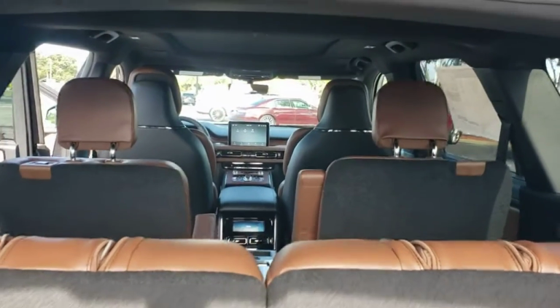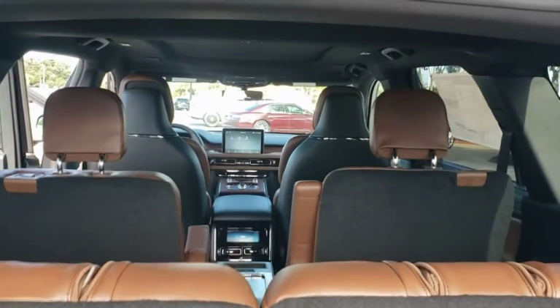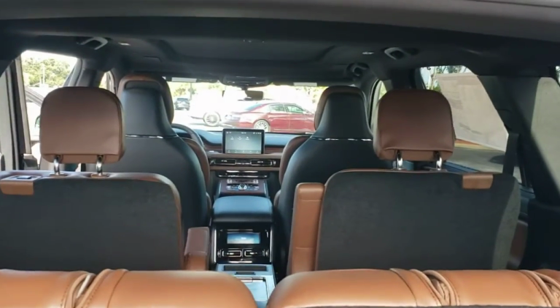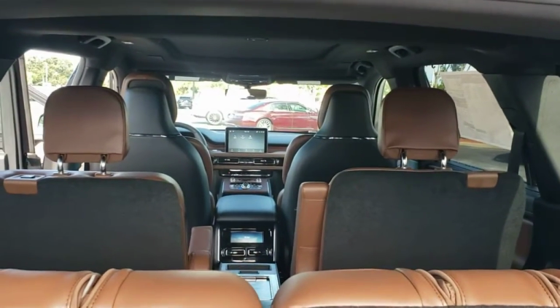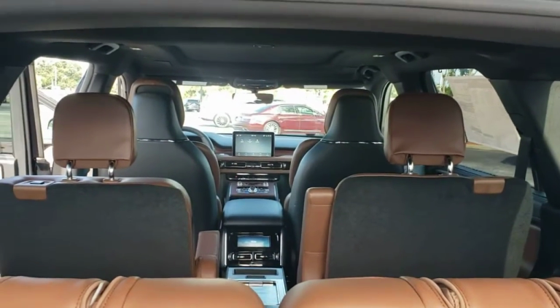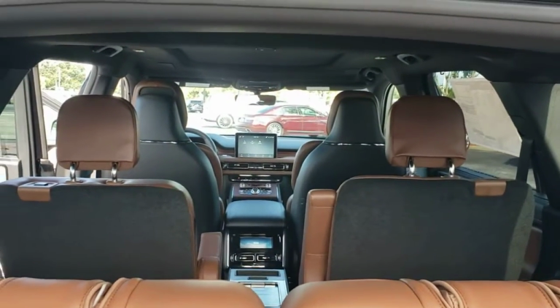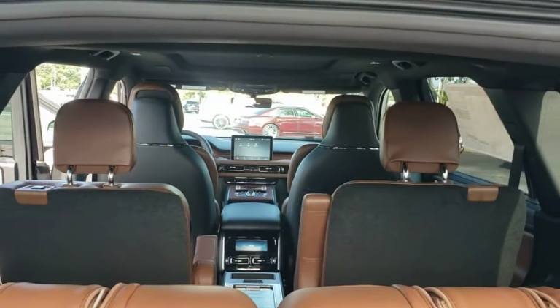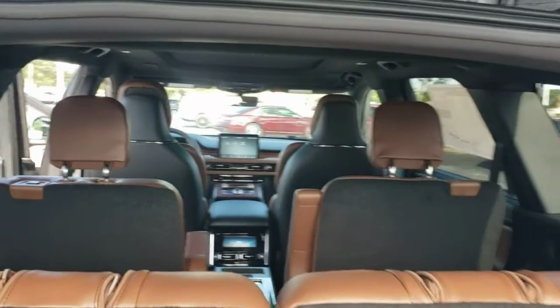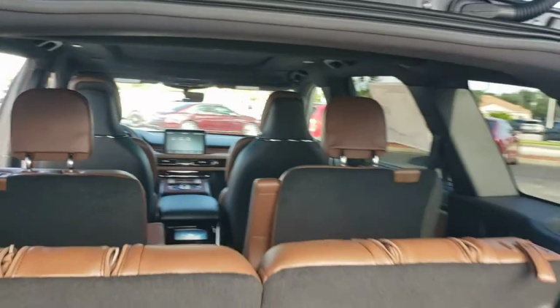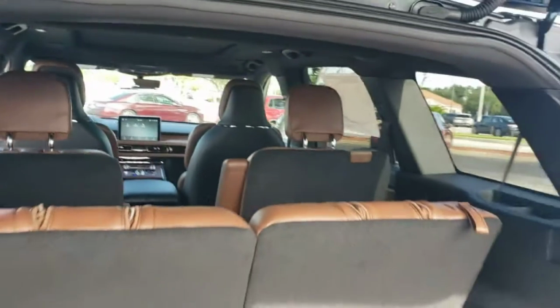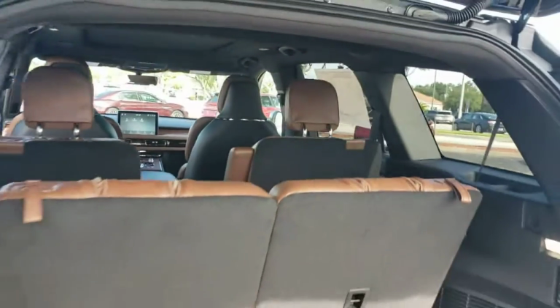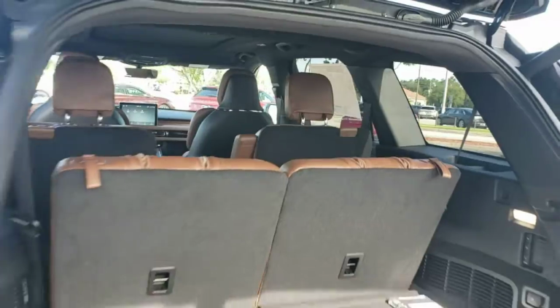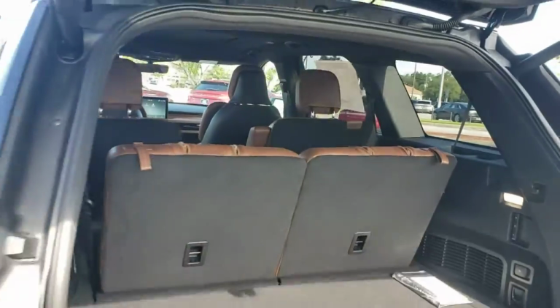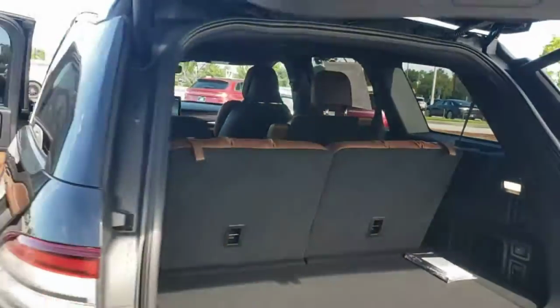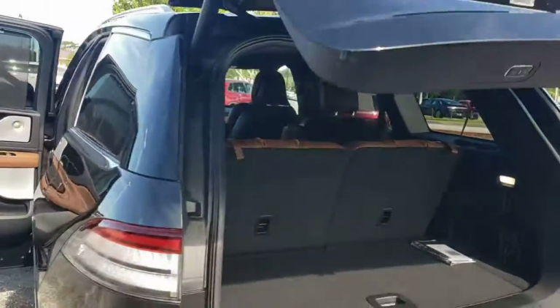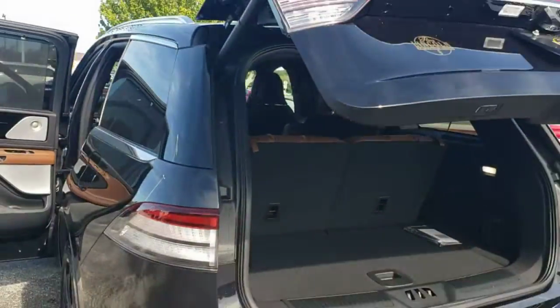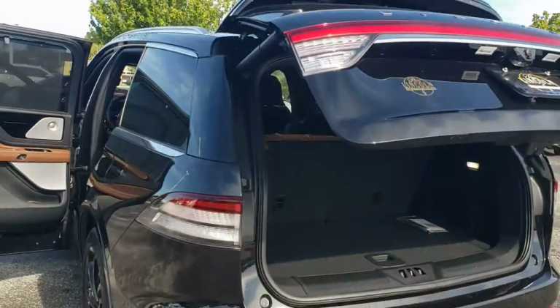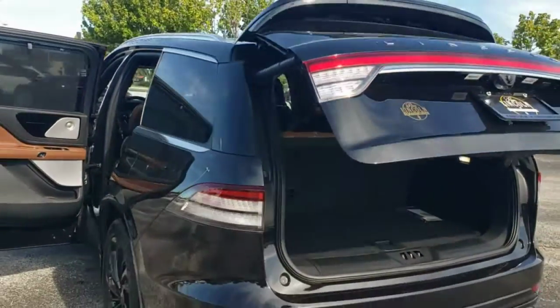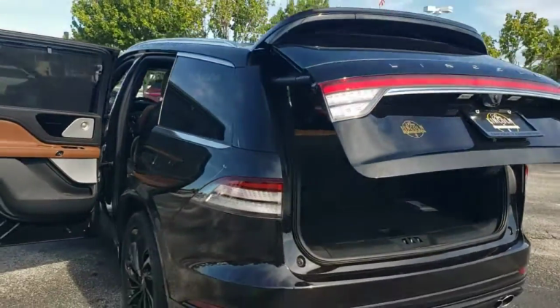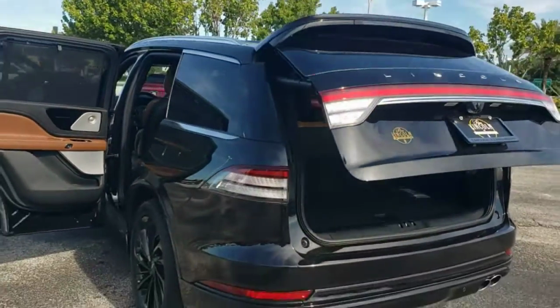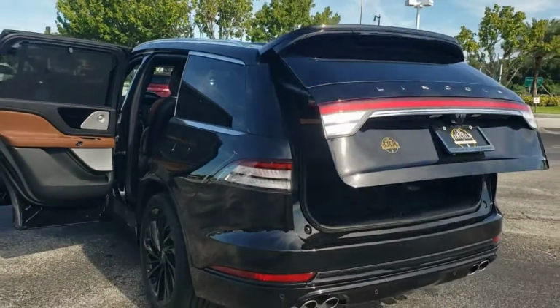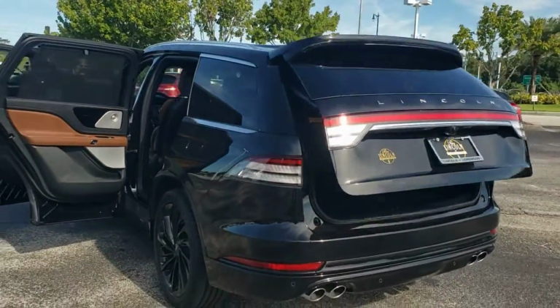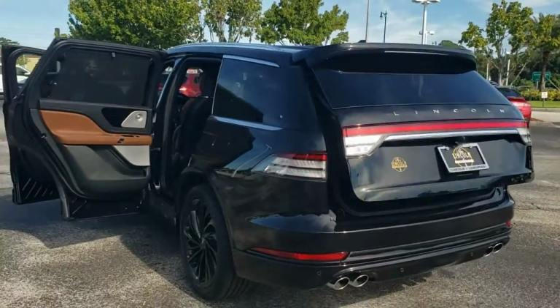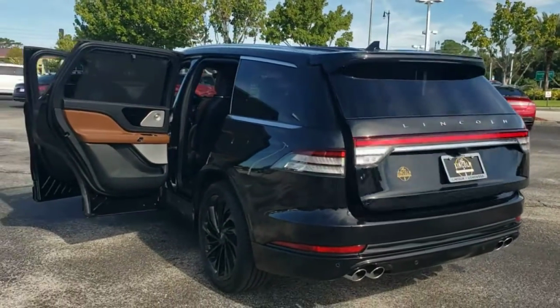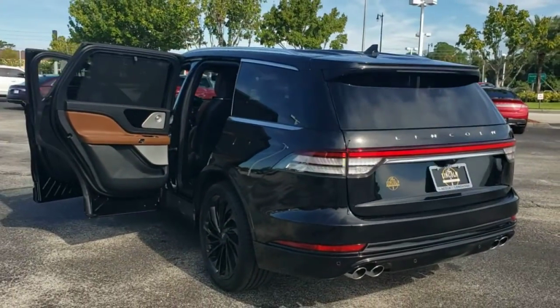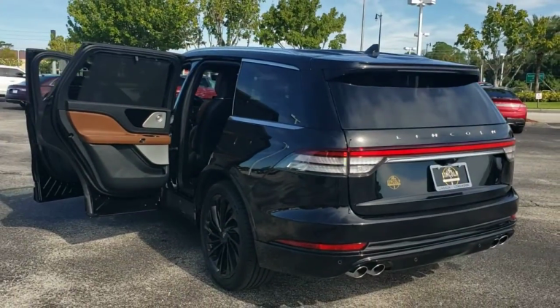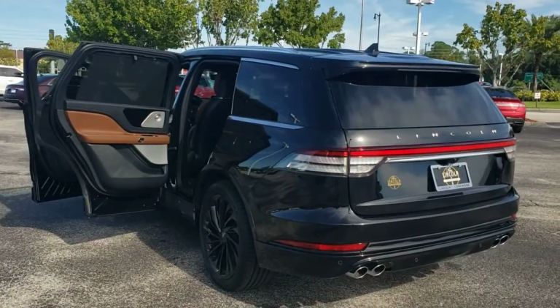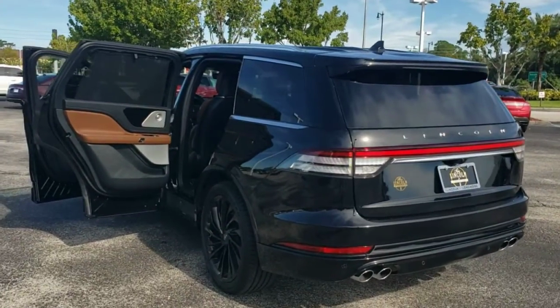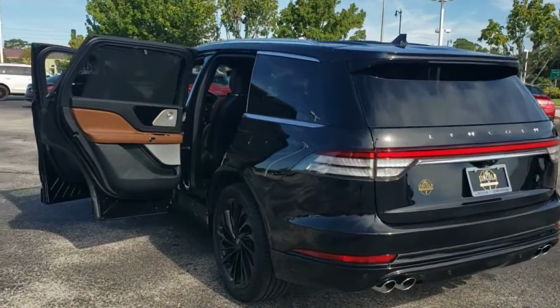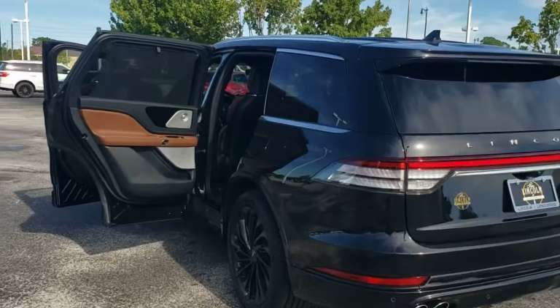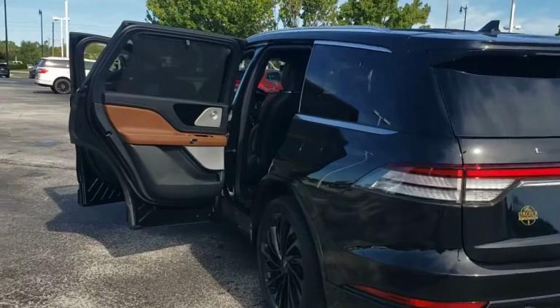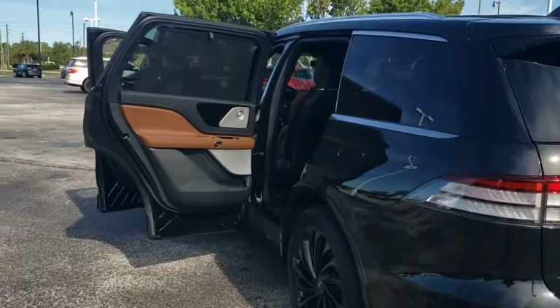Technology and luxury blend beautifully in this Aviator. See for yourself when you take it out for a test drive. Our professional staff looks forward to giving you excellent service.